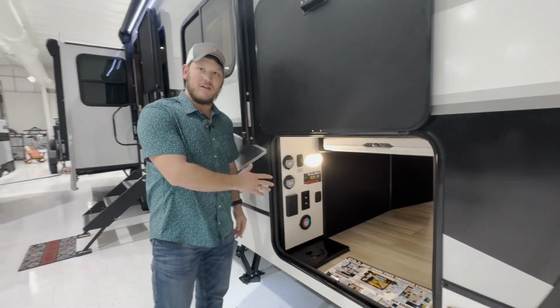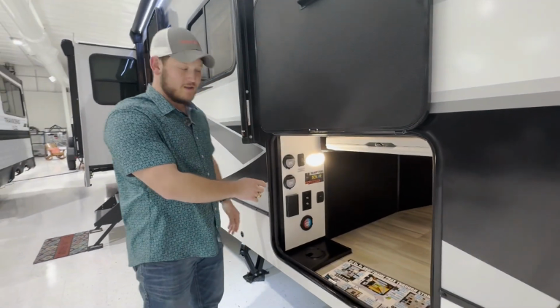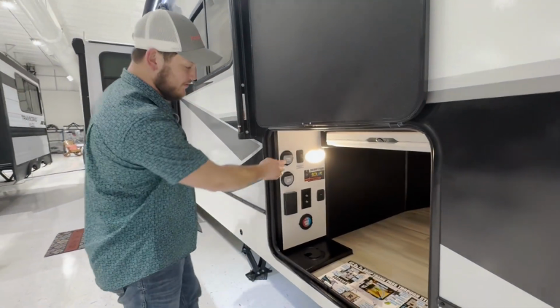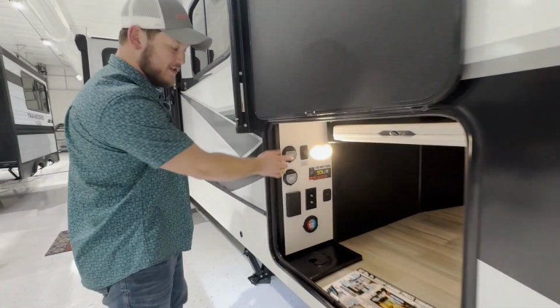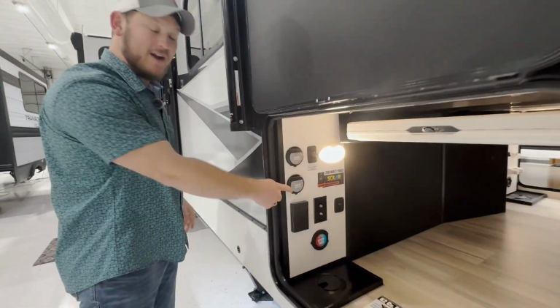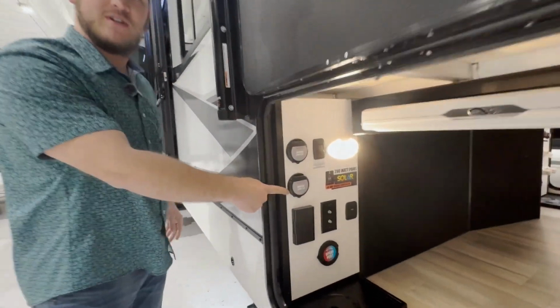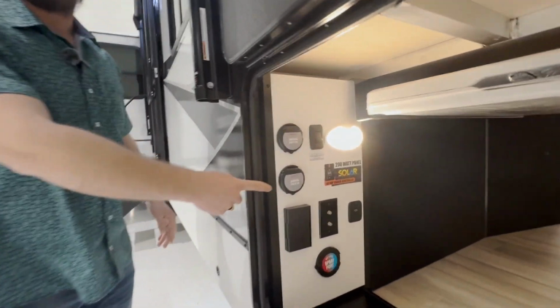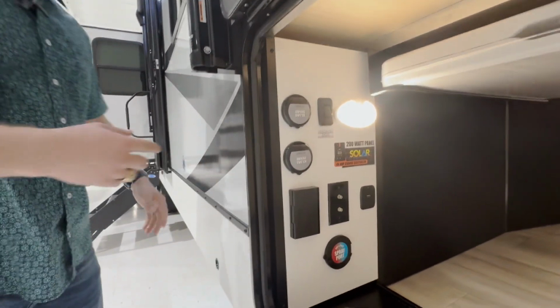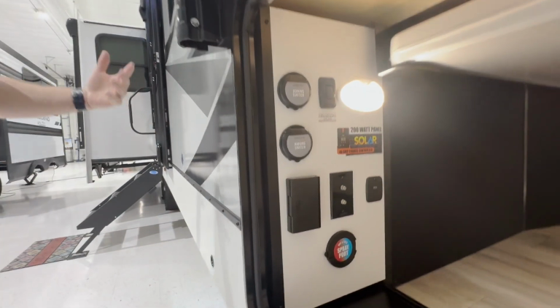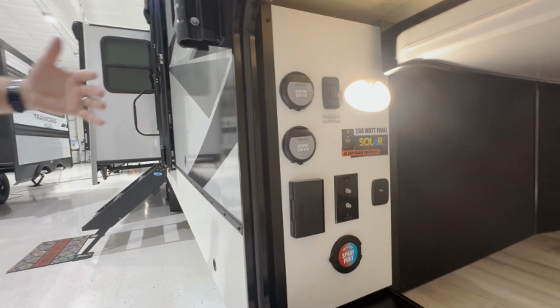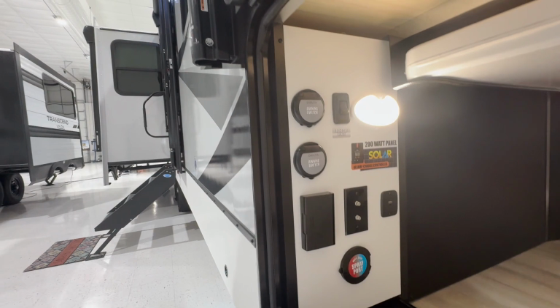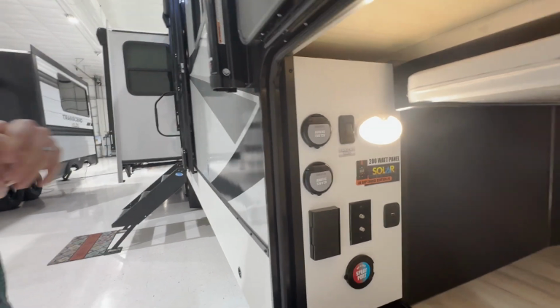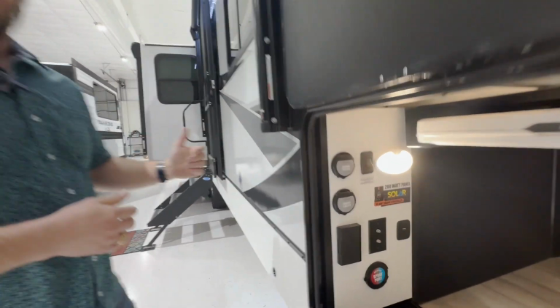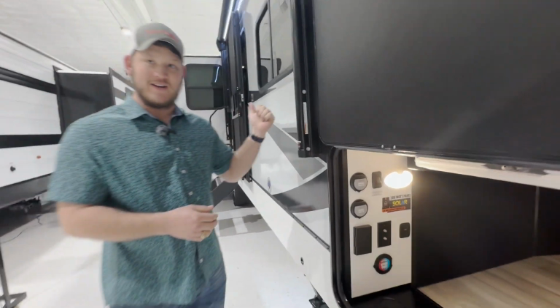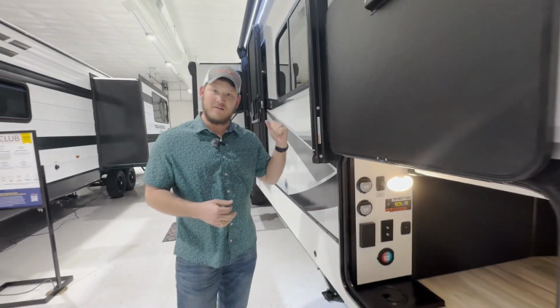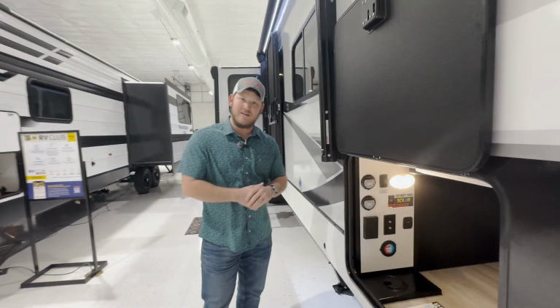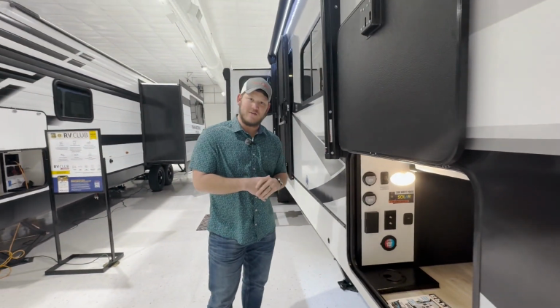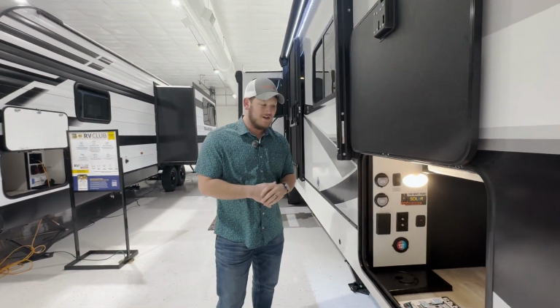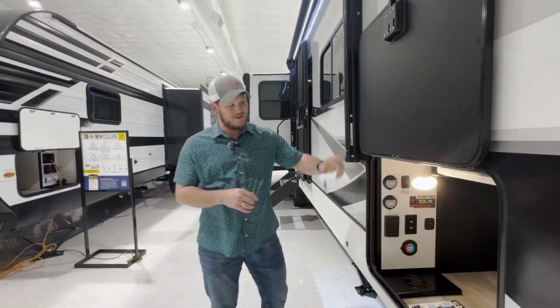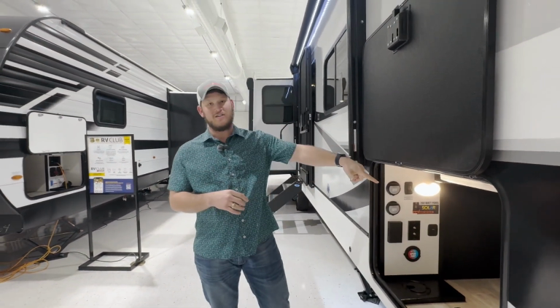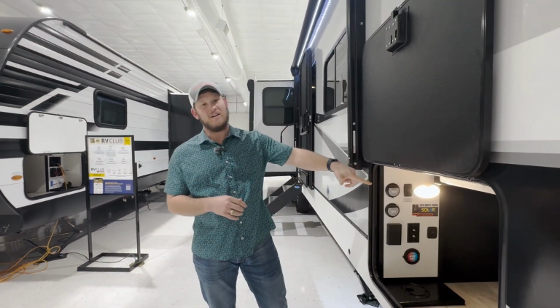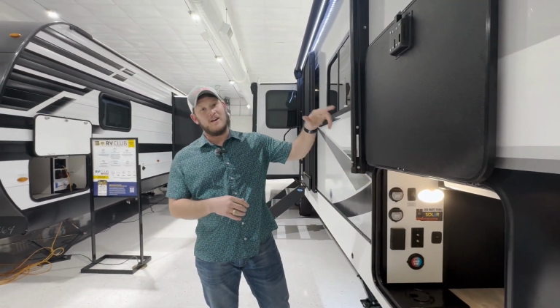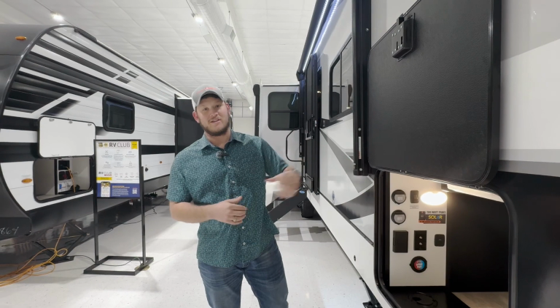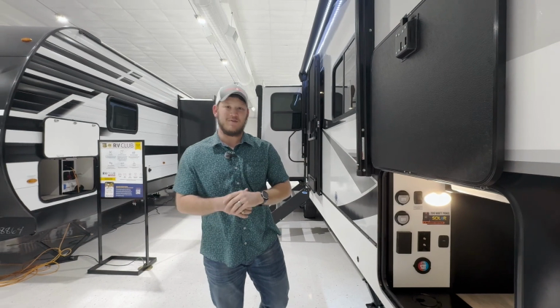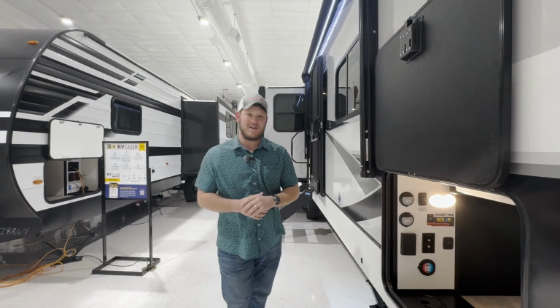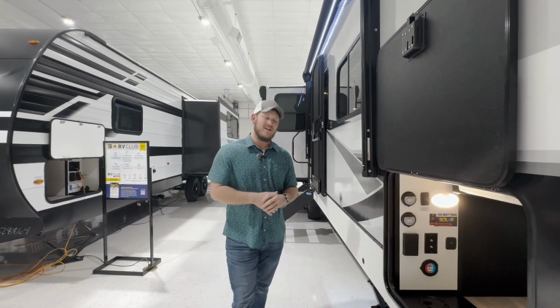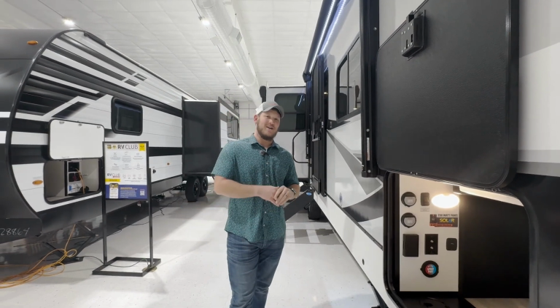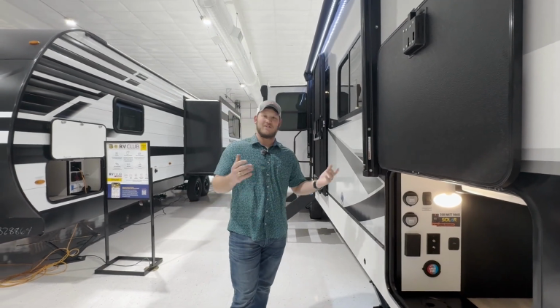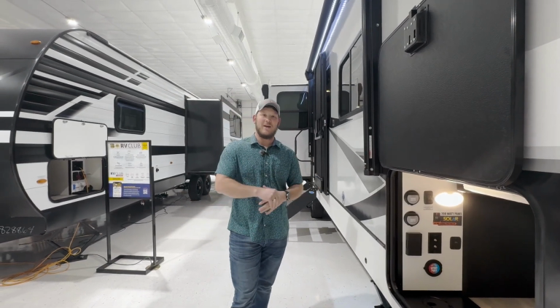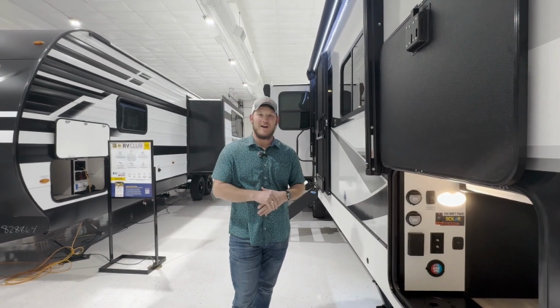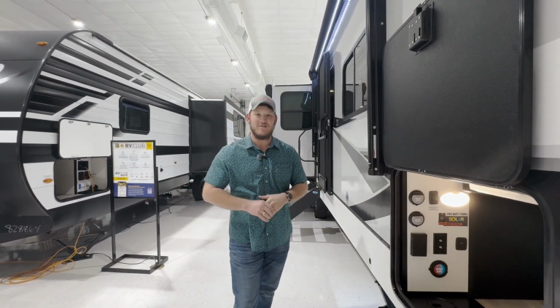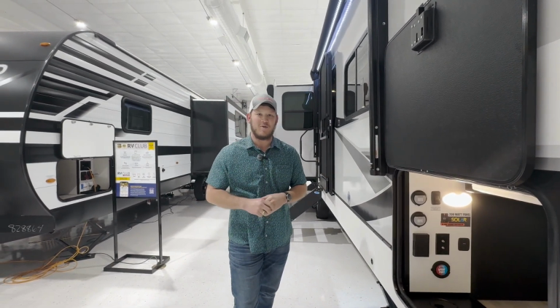As part of their customer-driven features, they have awning switches so that there is no more putting your electric awnings out right into a tree. Additionally, on the other side, you have your slide switch so you can stand on the outside and watch your slide and not put it right into the utility pole.